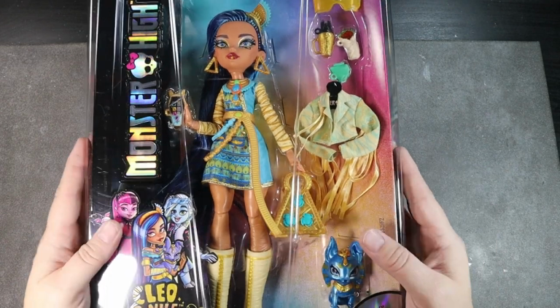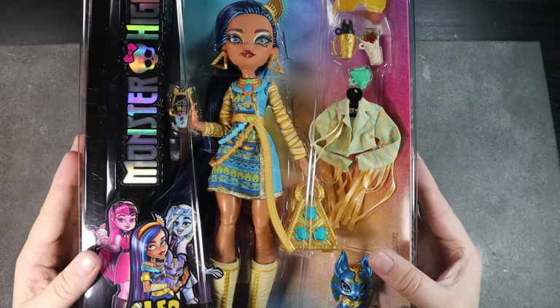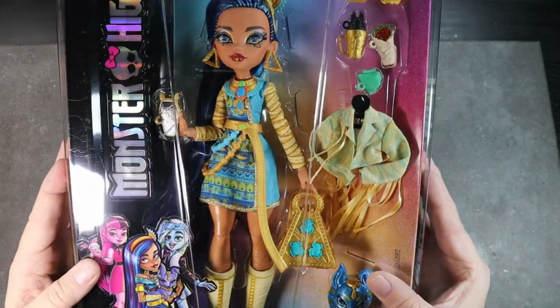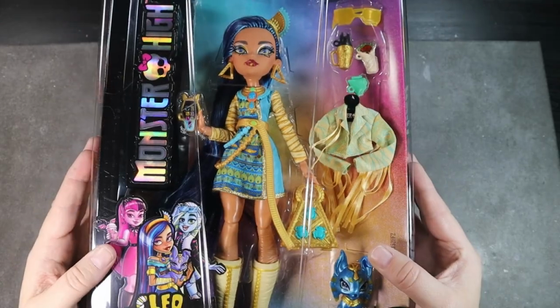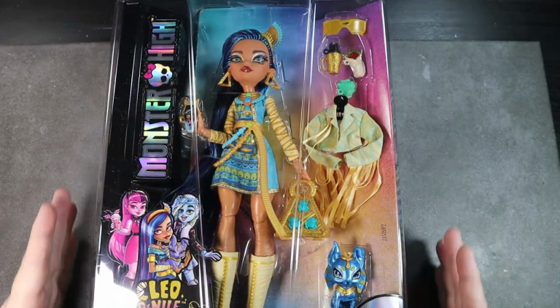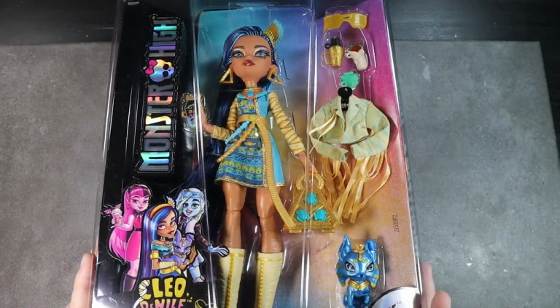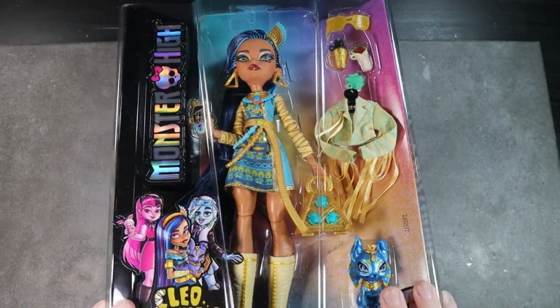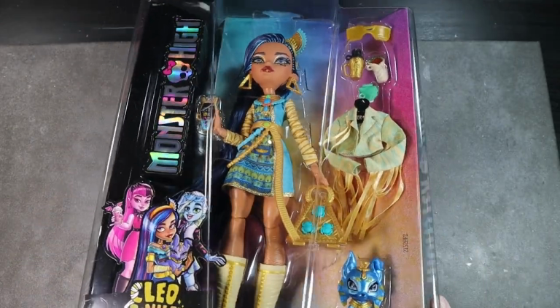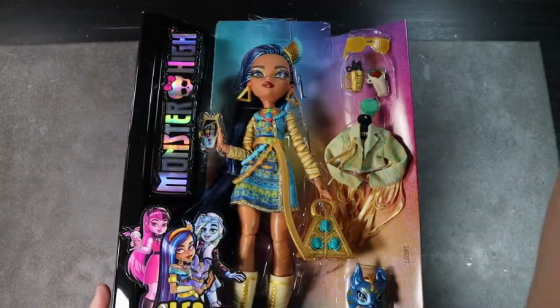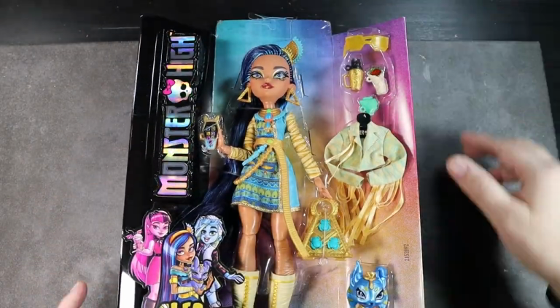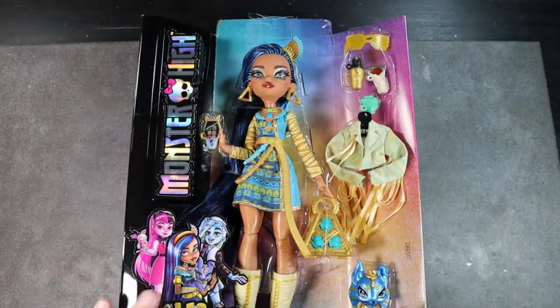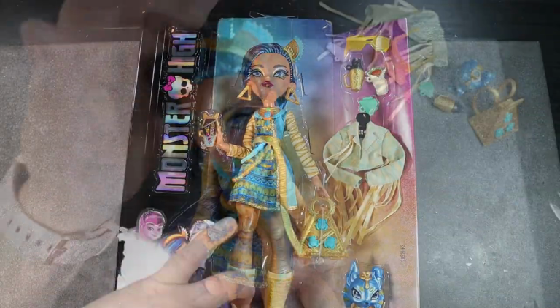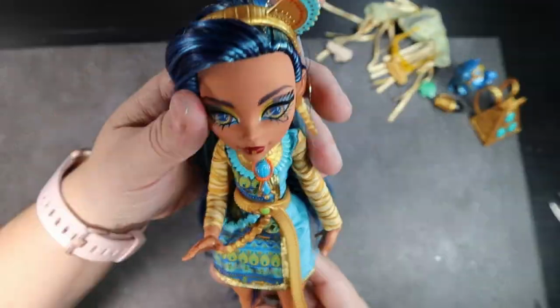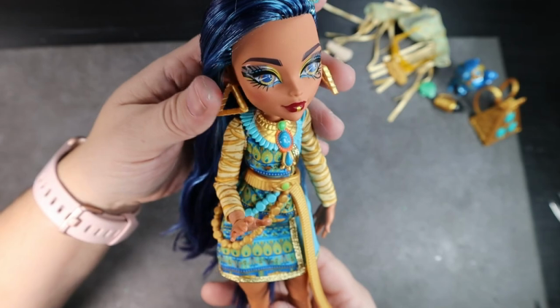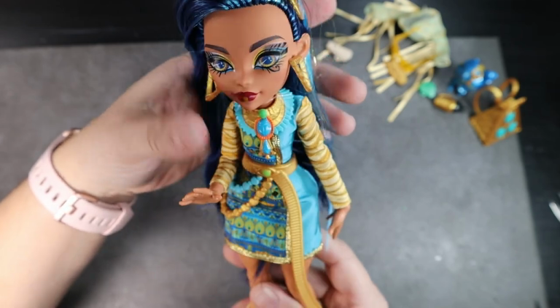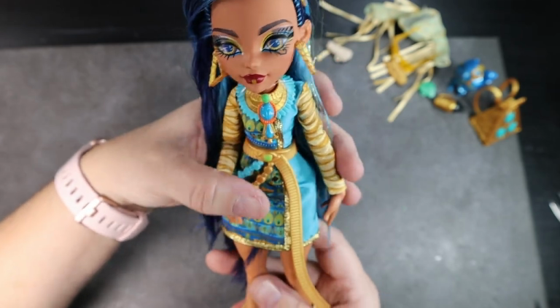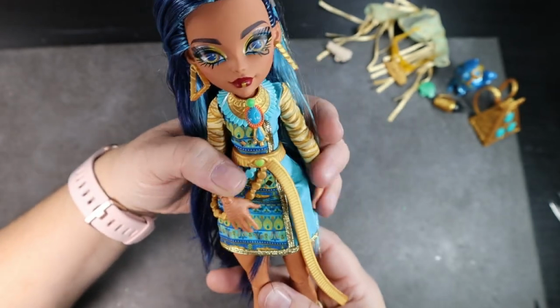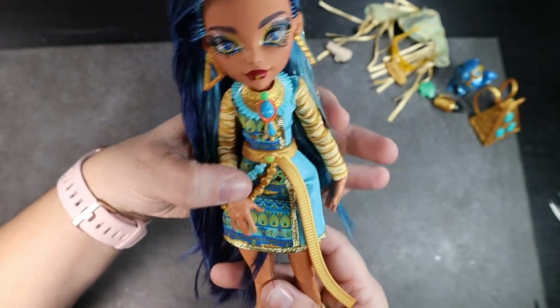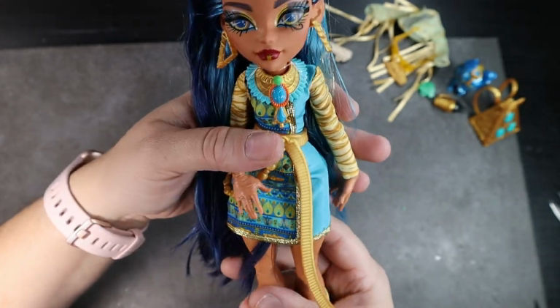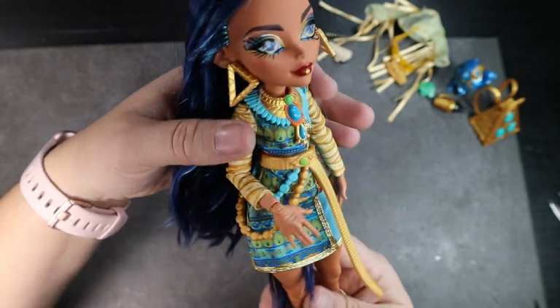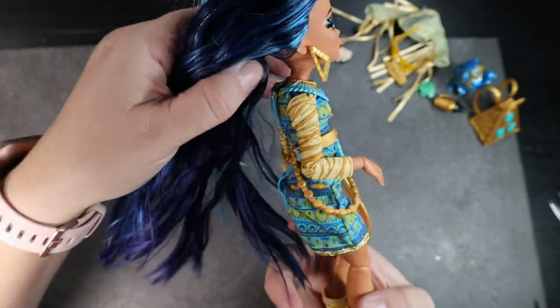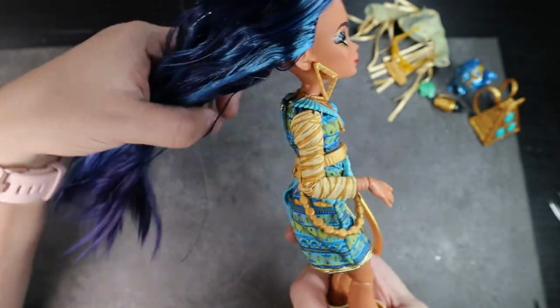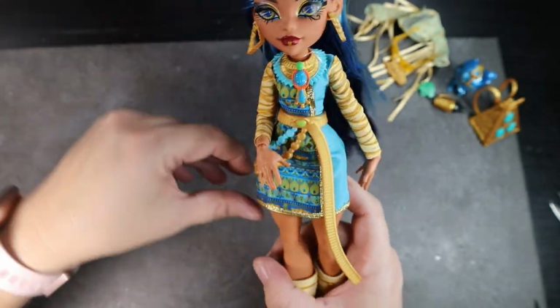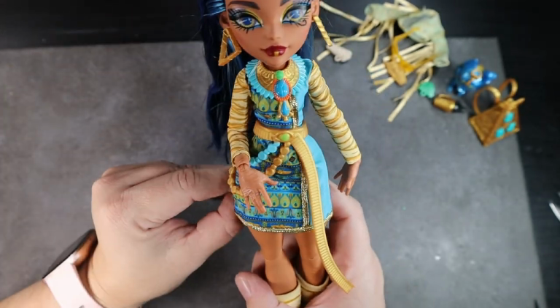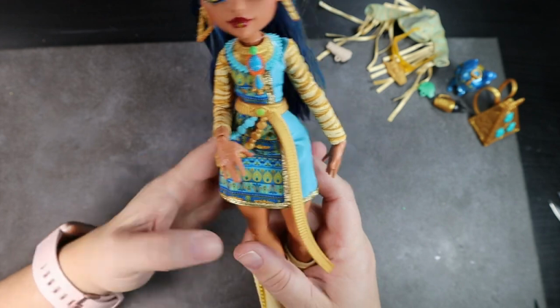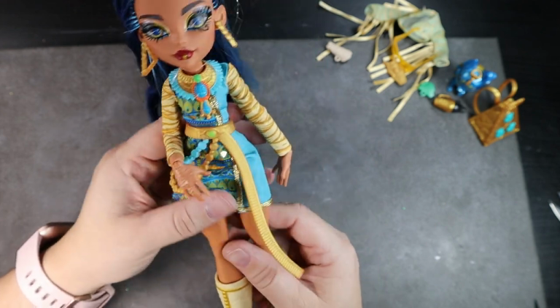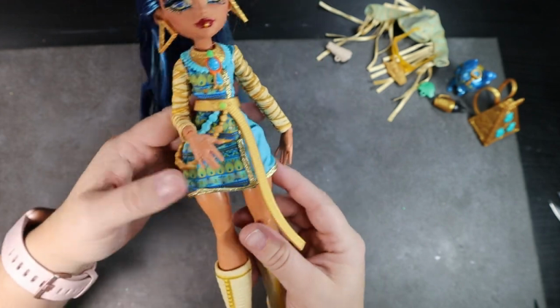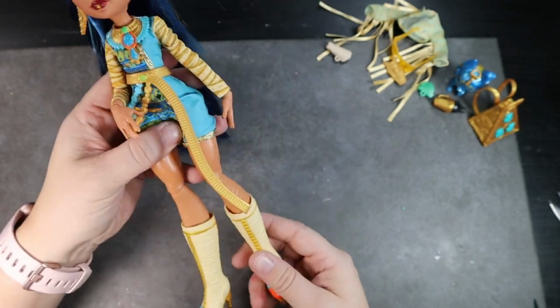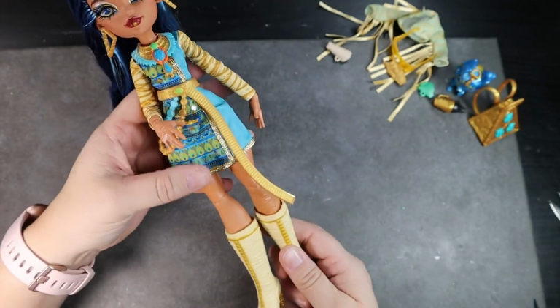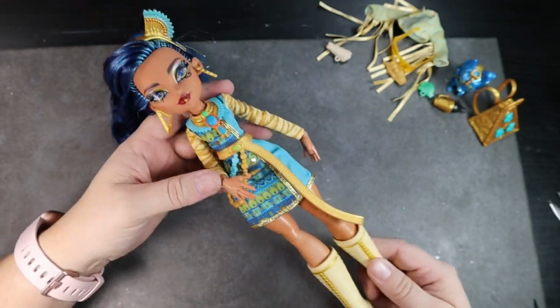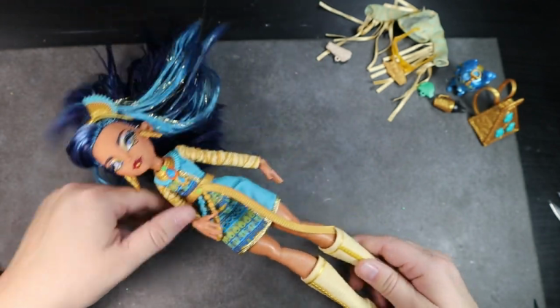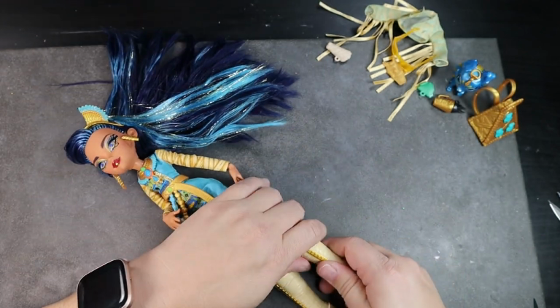I was really wanting to get a Draculaura because I loved her curvy shape, but unfortunately I couldn't find one in my area so I chose Cleo instead because I really loved how thick her thighs were — she's a girl after my own heart. I'm a little torn on the new Monster High dolls because I can't decide if I love them or hate them.